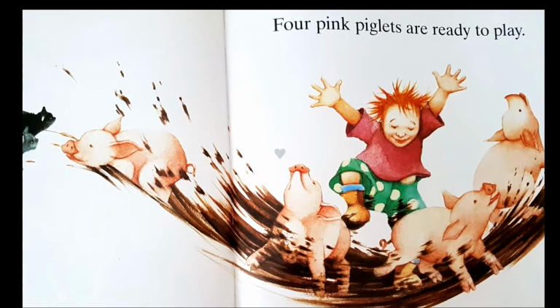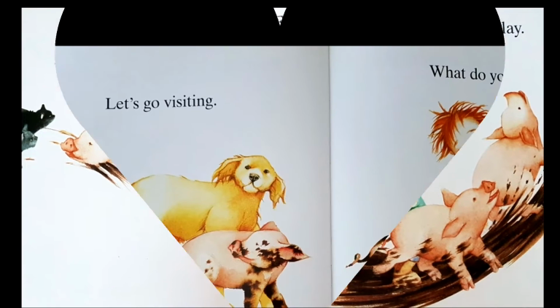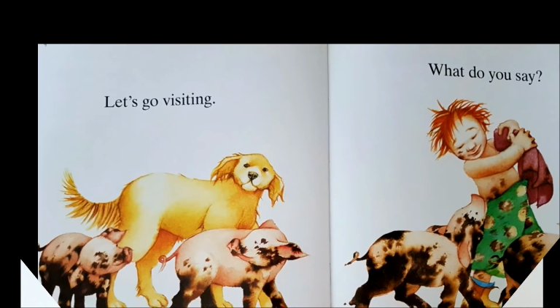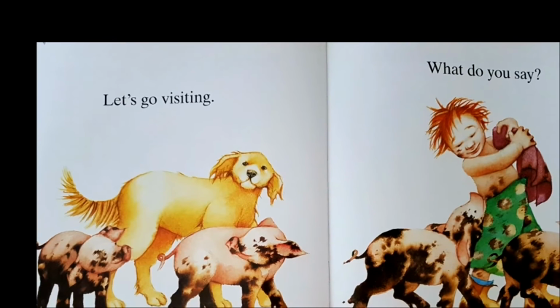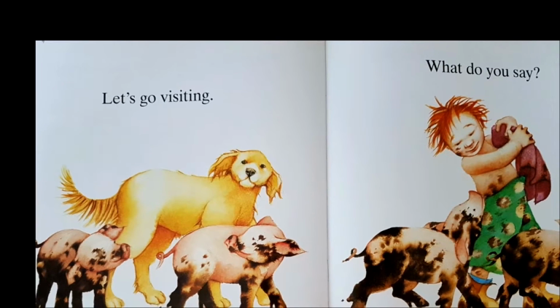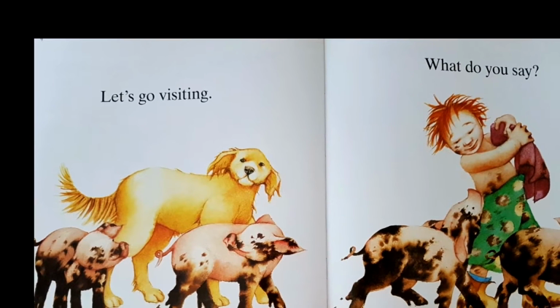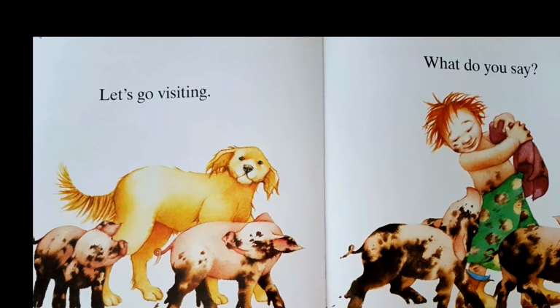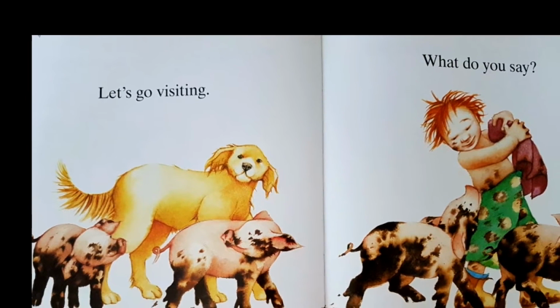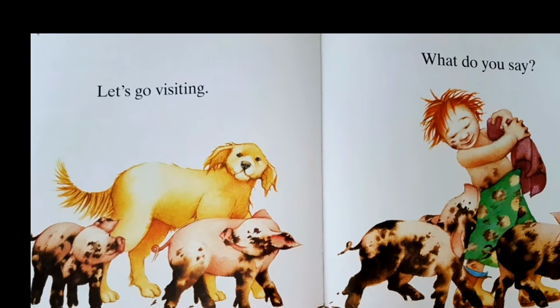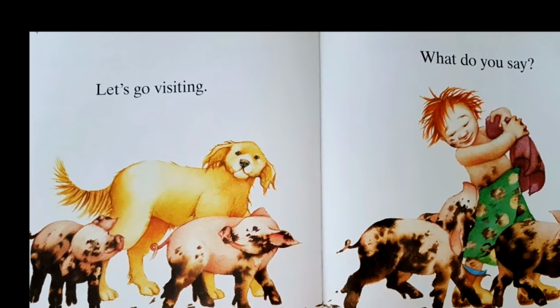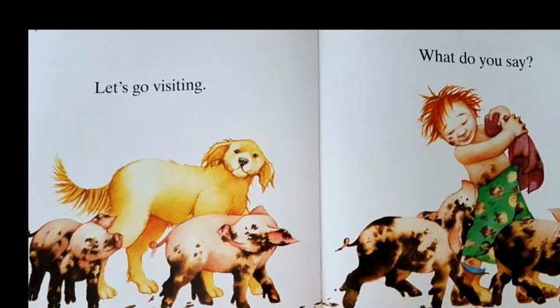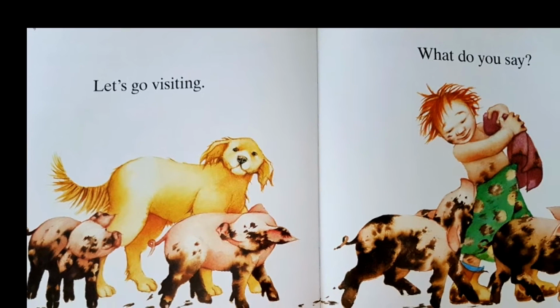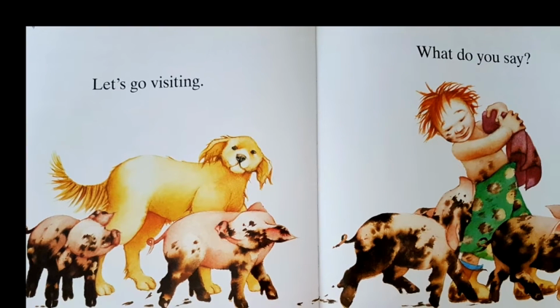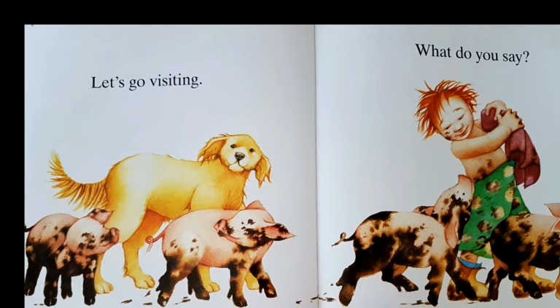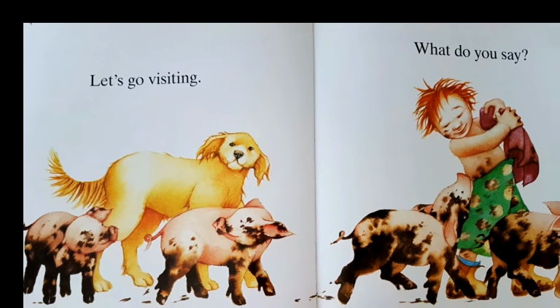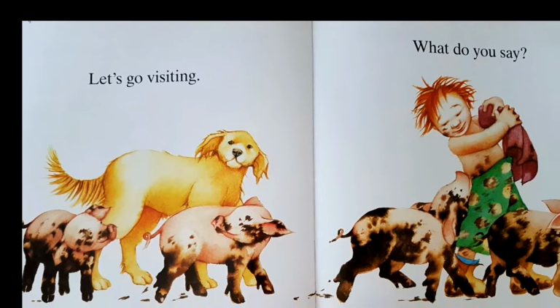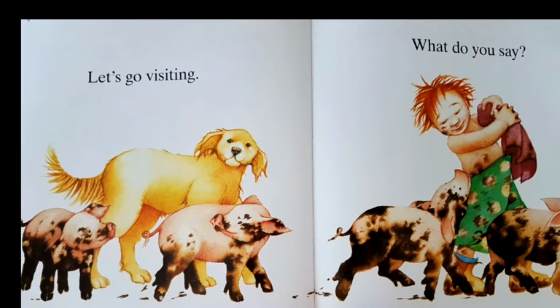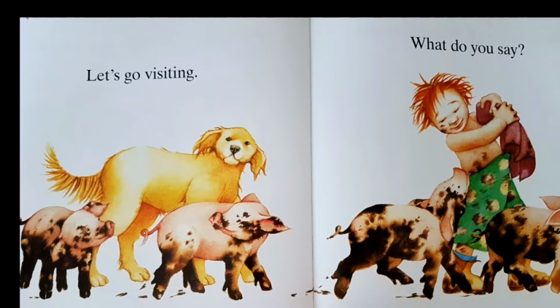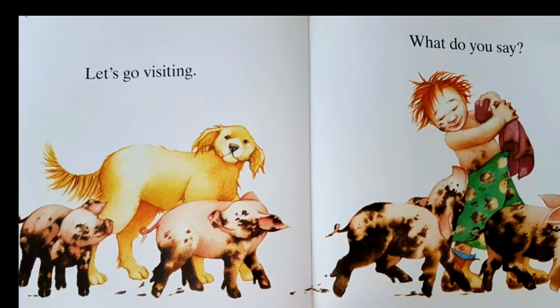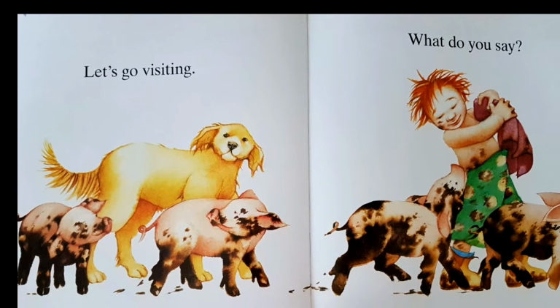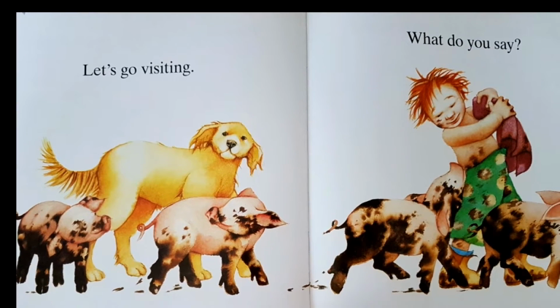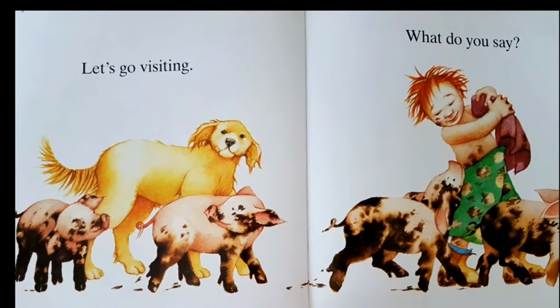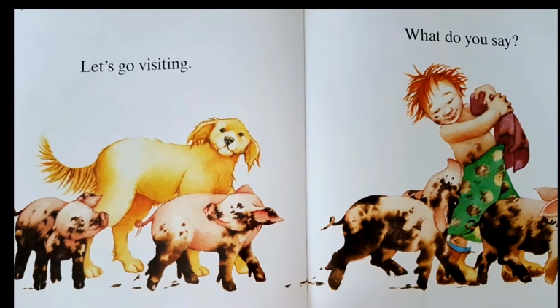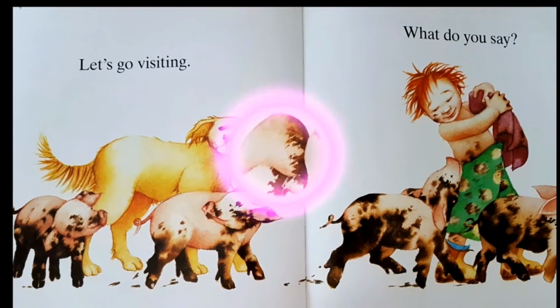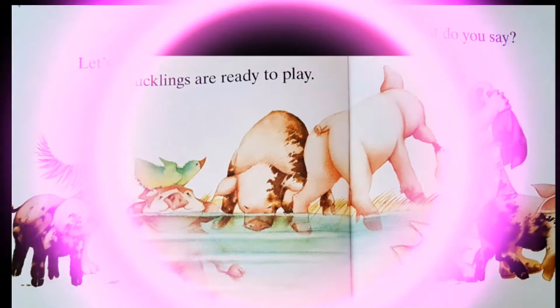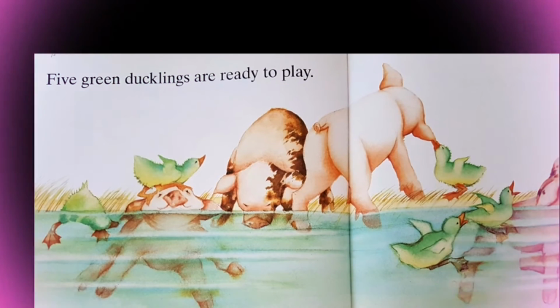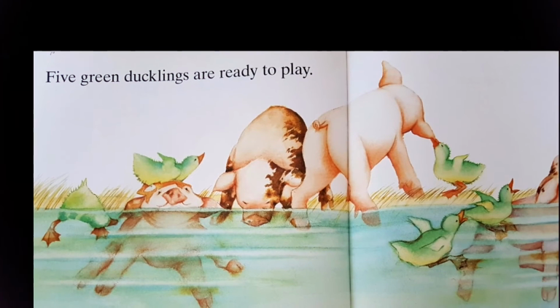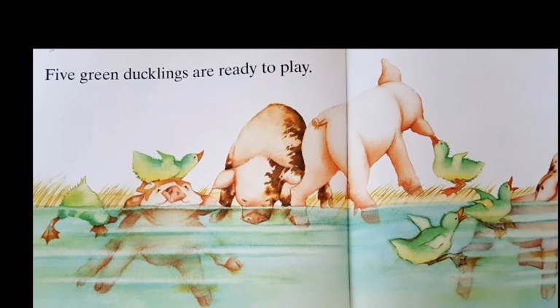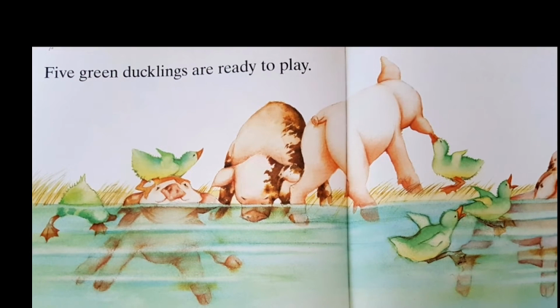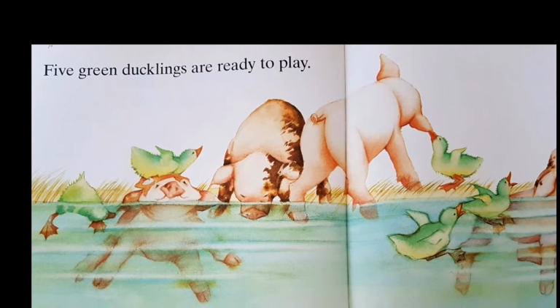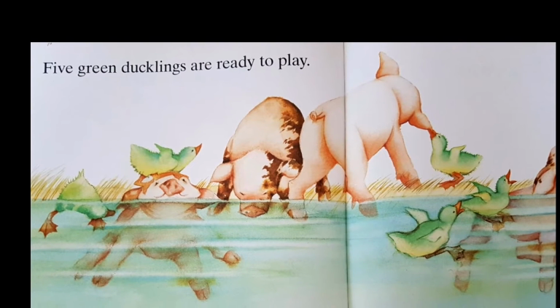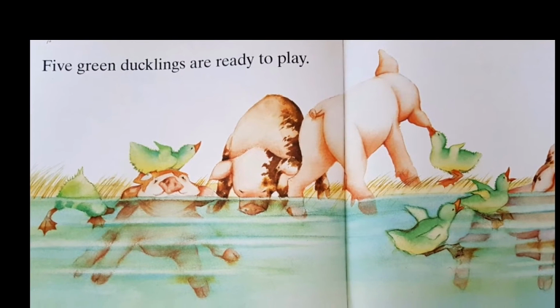Let's go visiting, what do you say? Five green ducklings are ready to play.